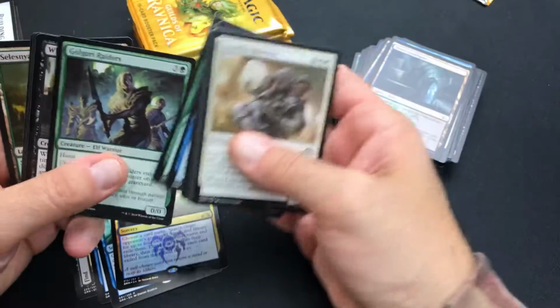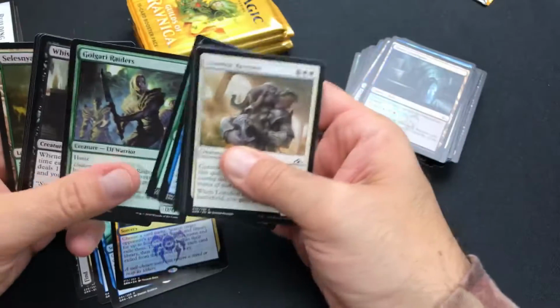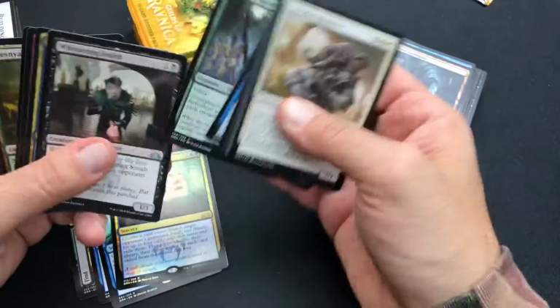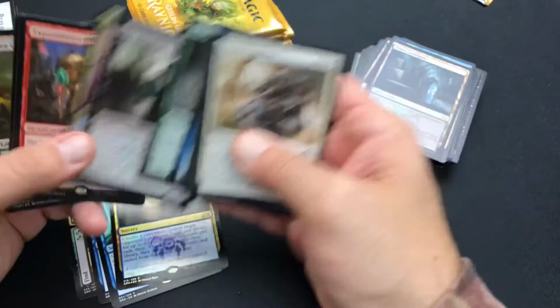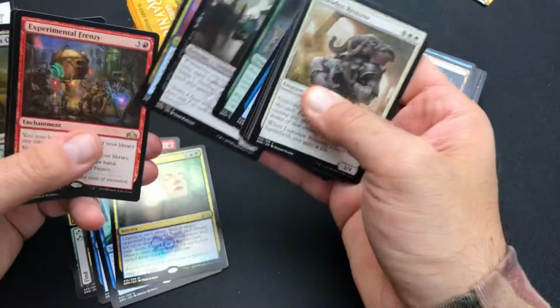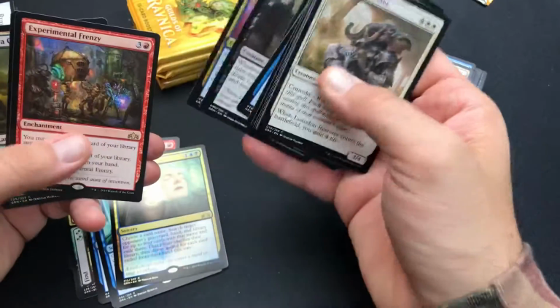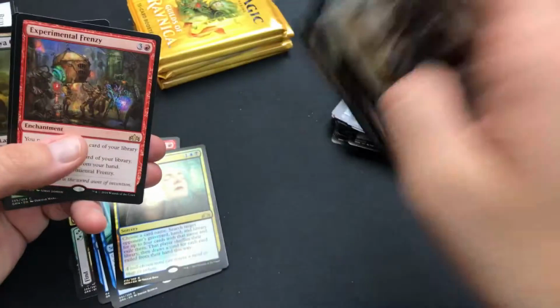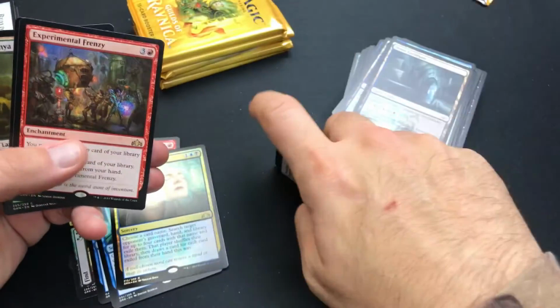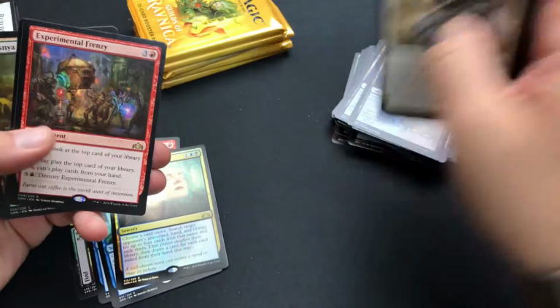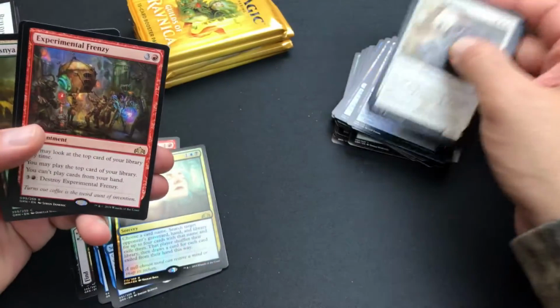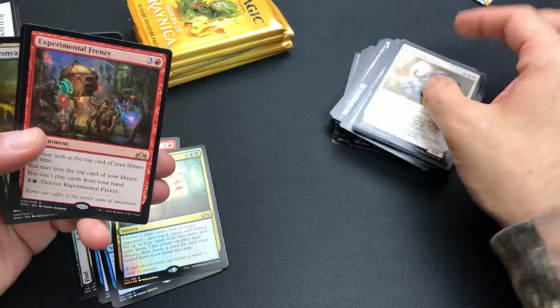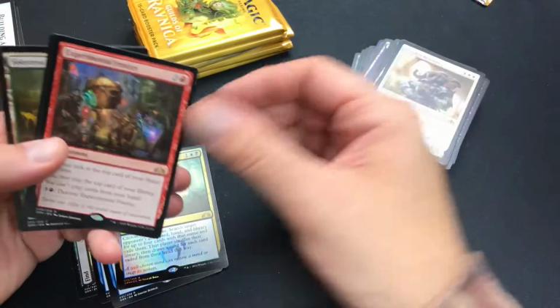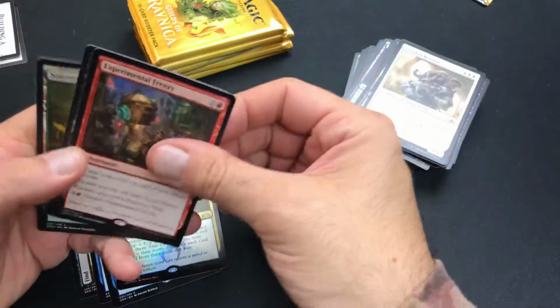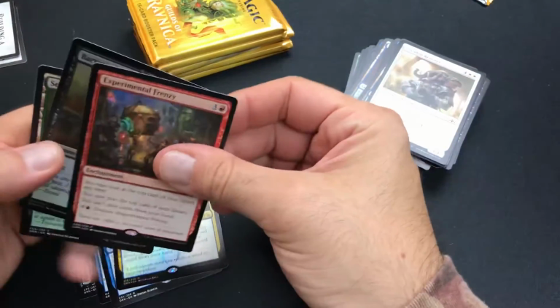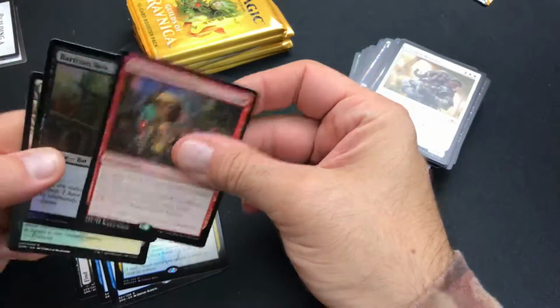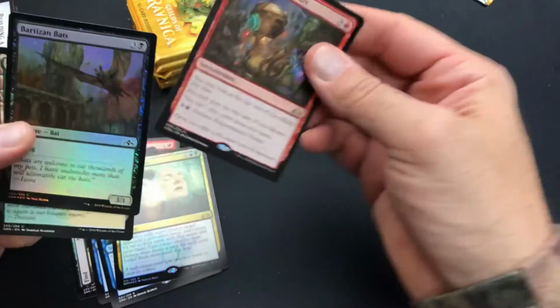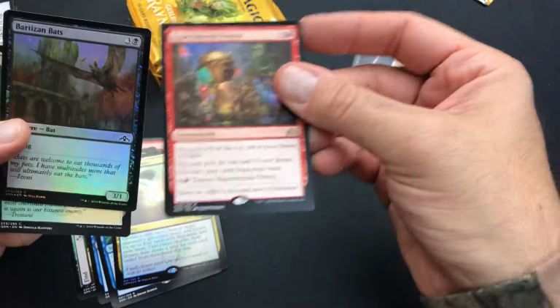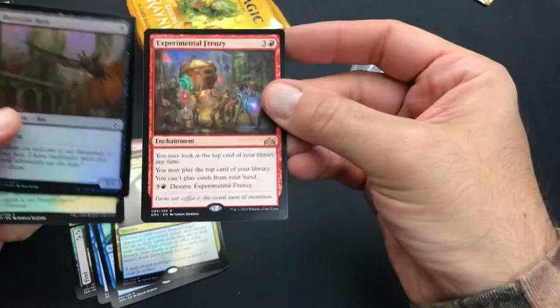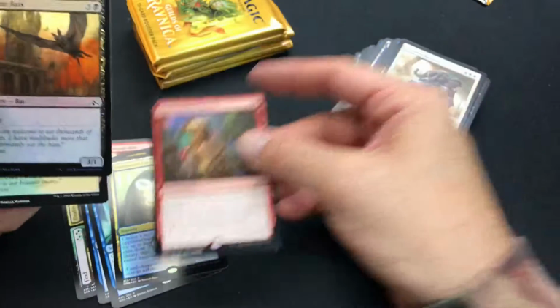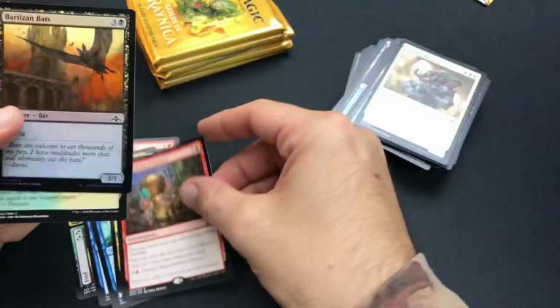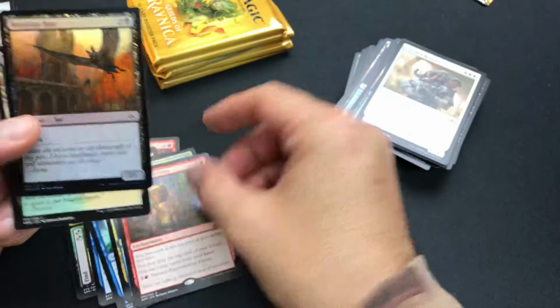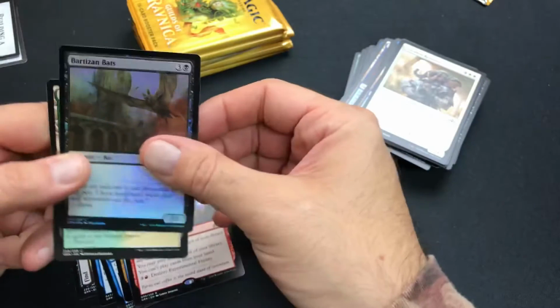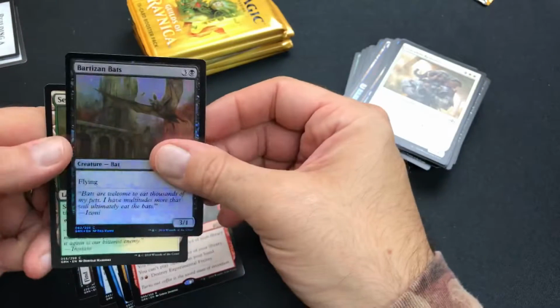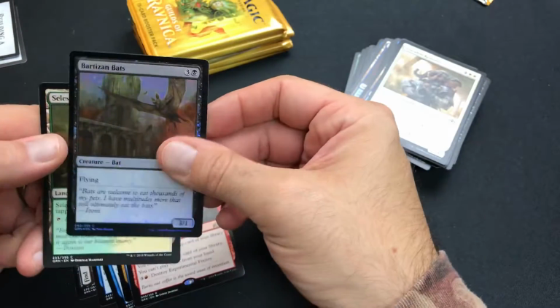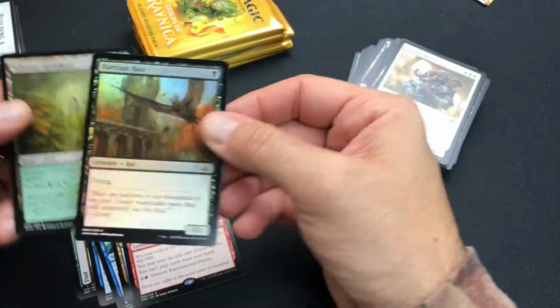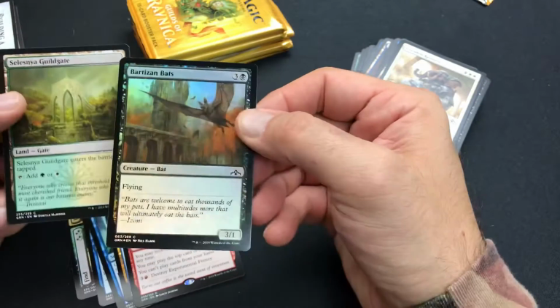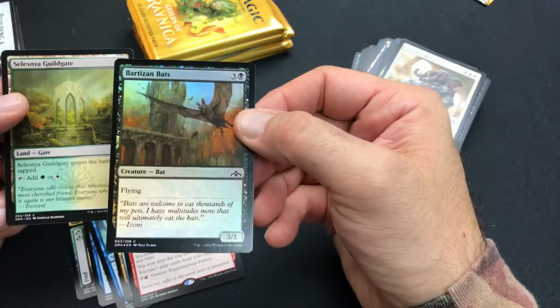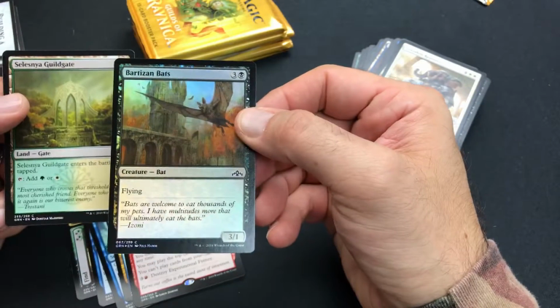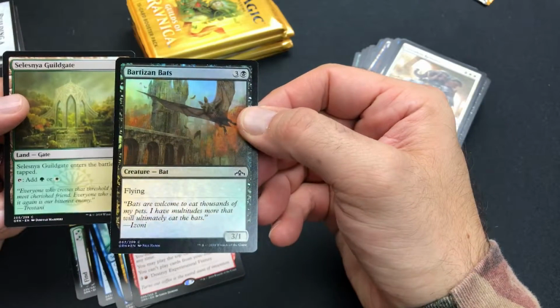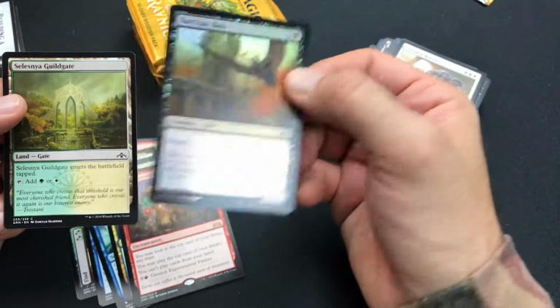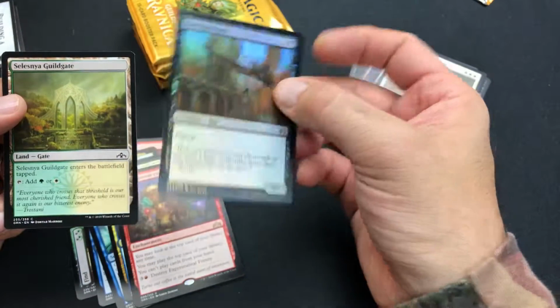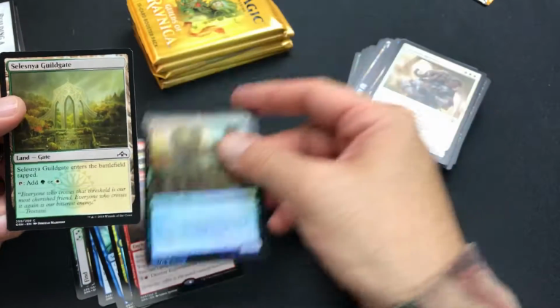Experimental Frenzy. Nice. And Bartisan Bats — foil.